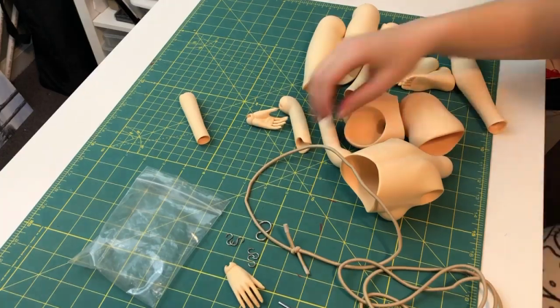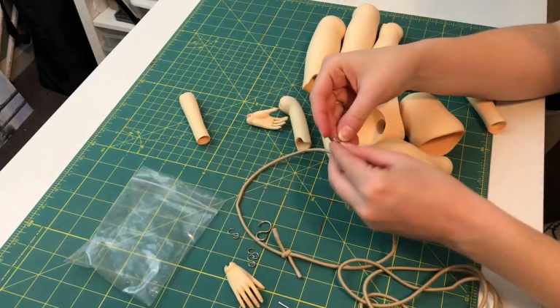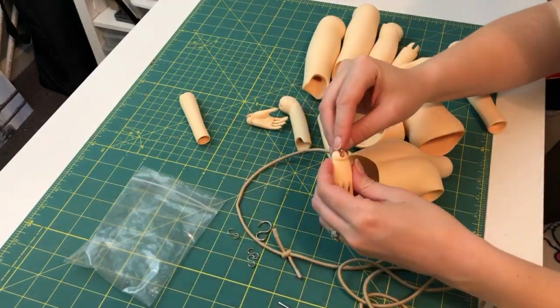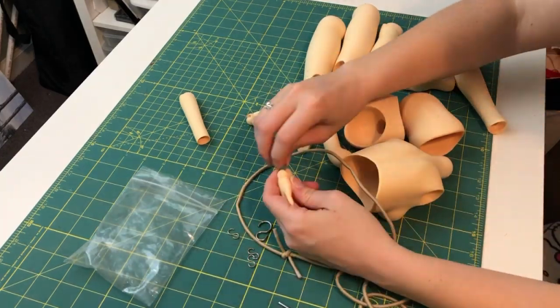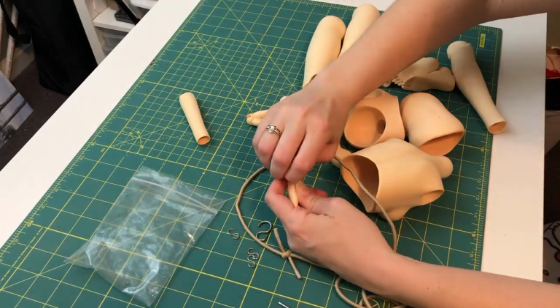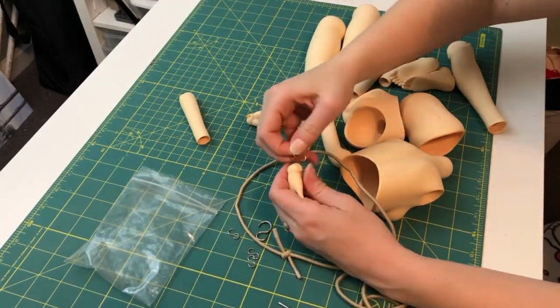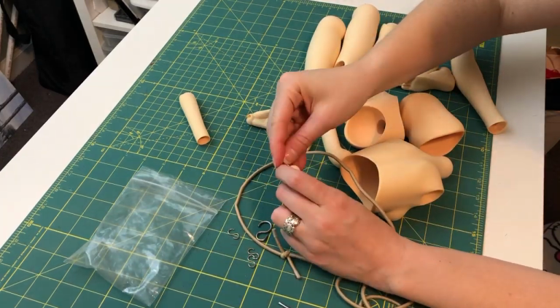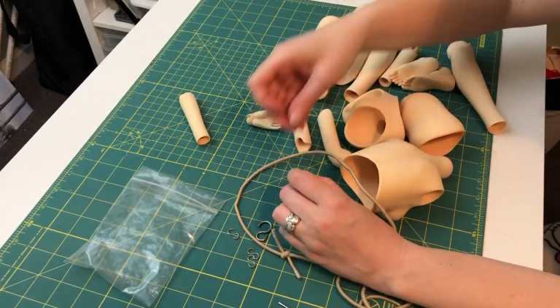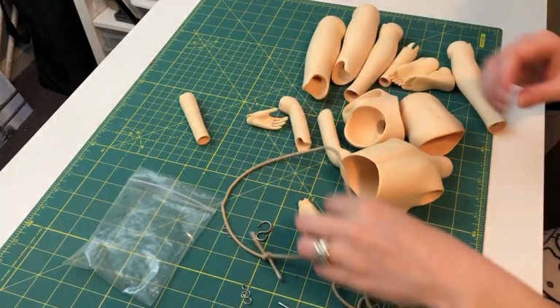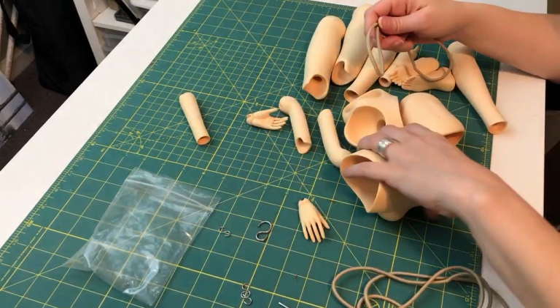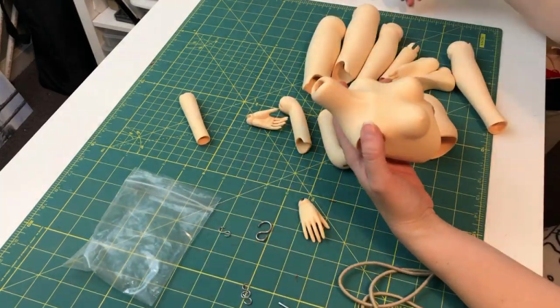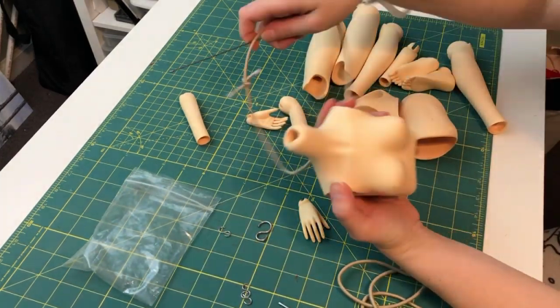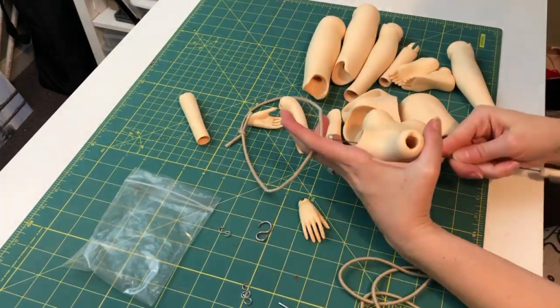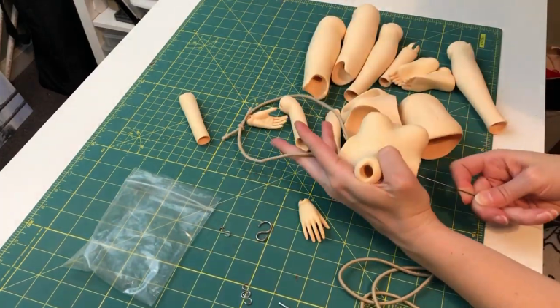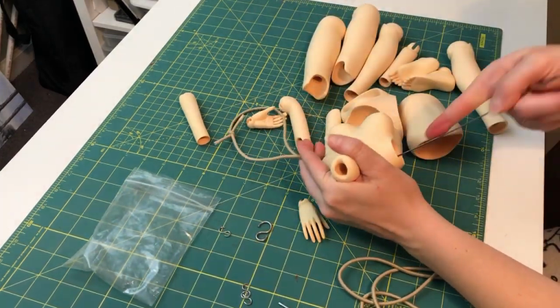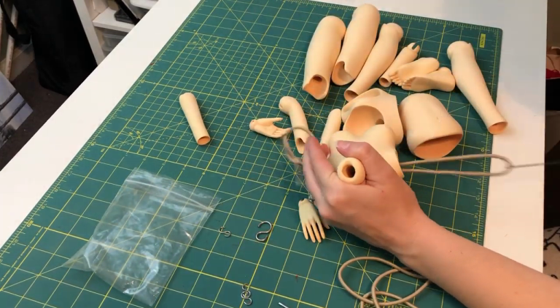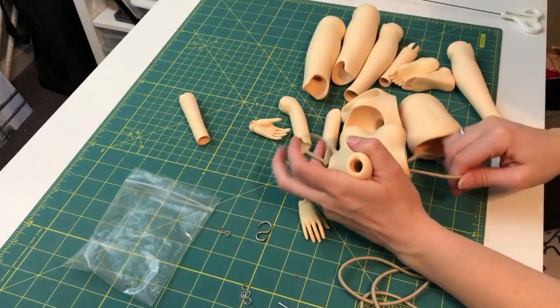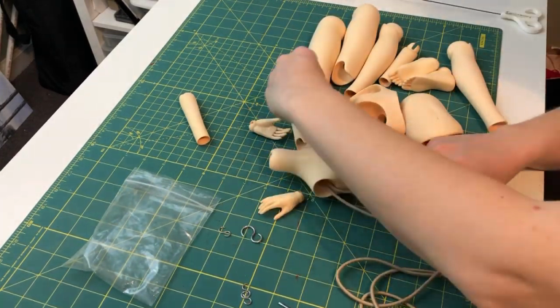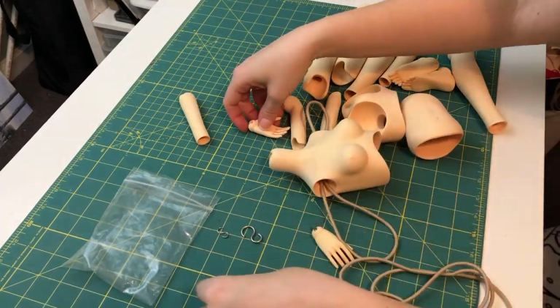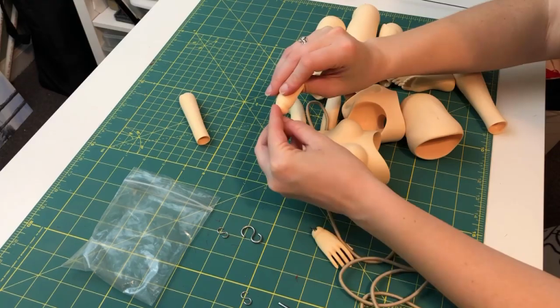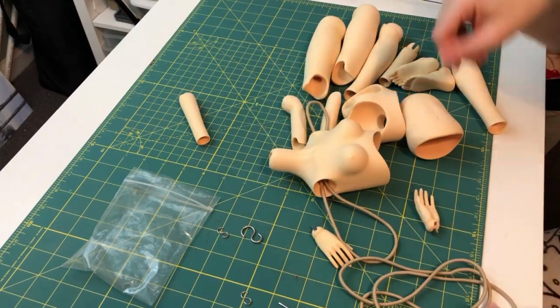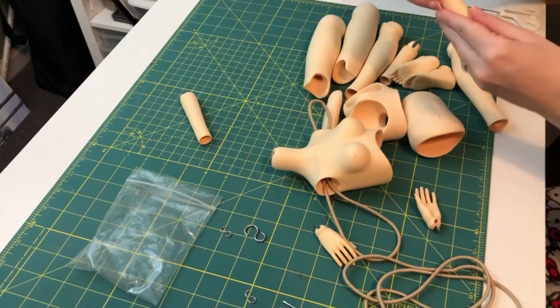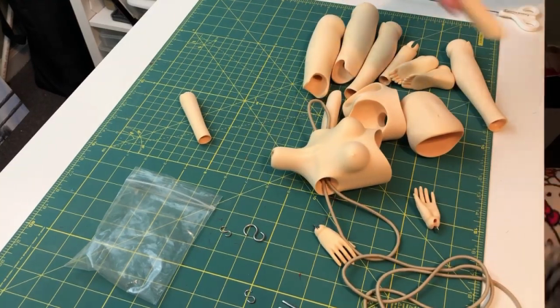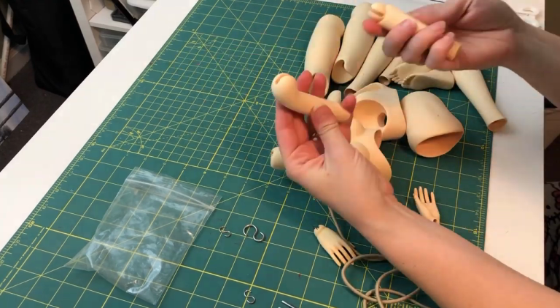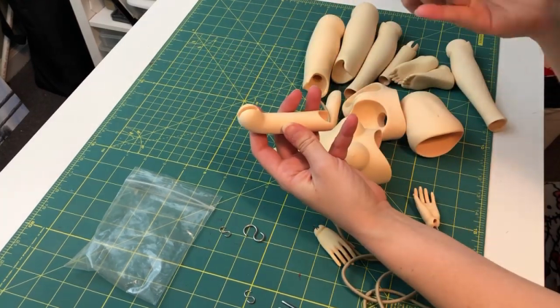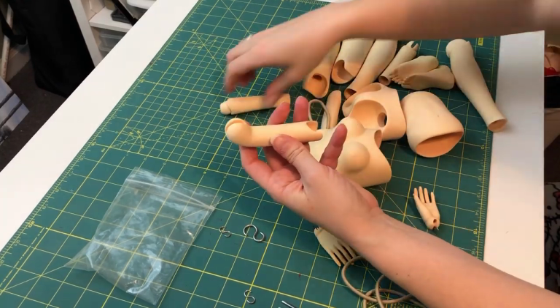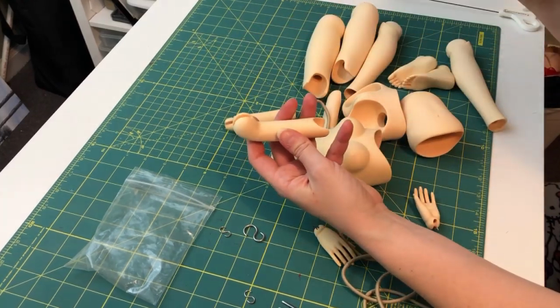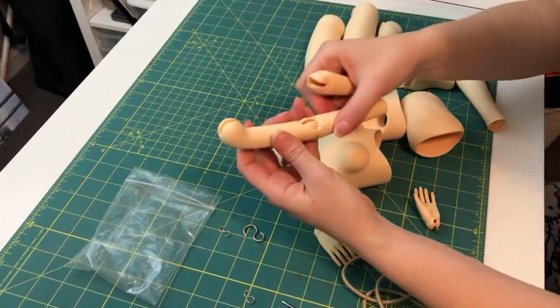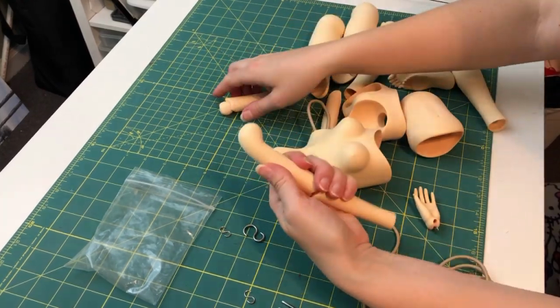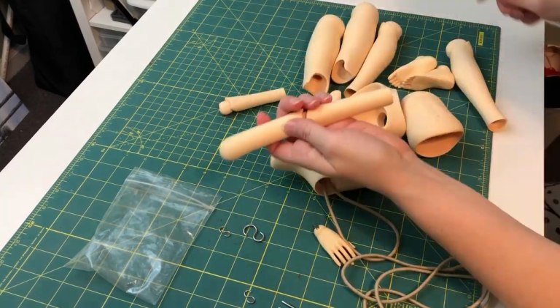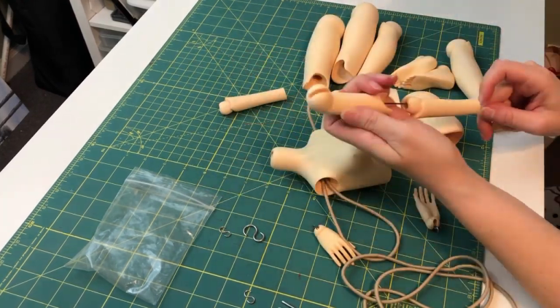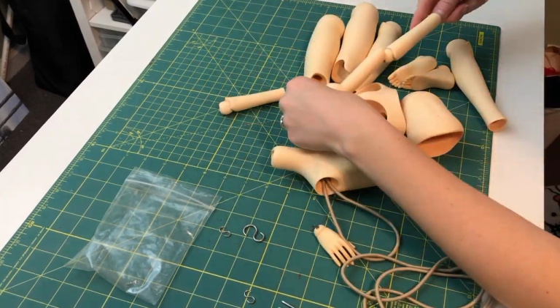Hey everybody, this is Lomi, and right now I'm just going to chat at you for a few minutes and then show you some of the projects that I've got going on.